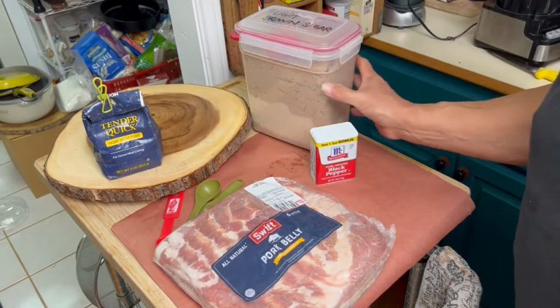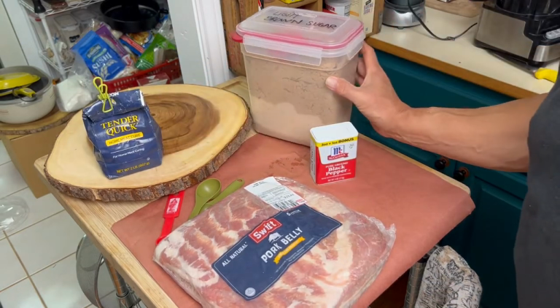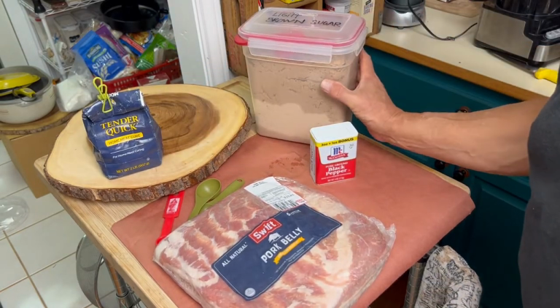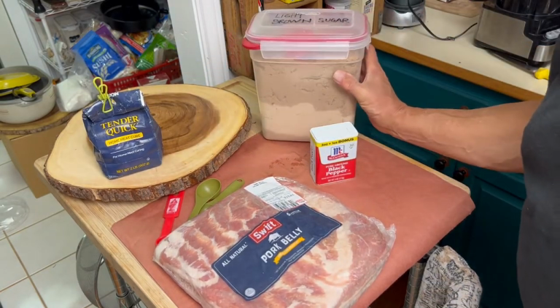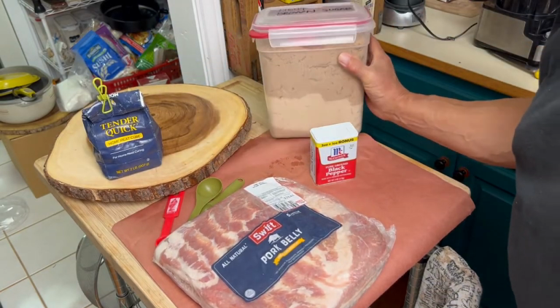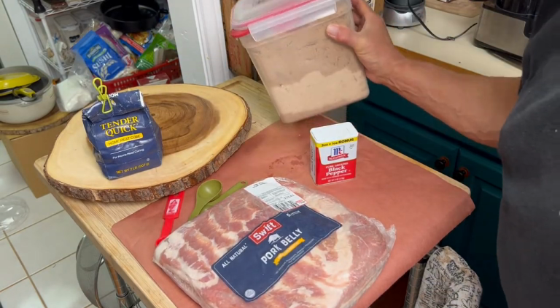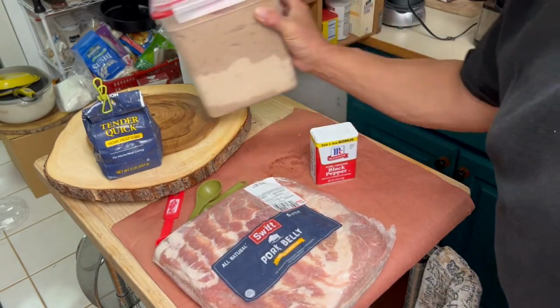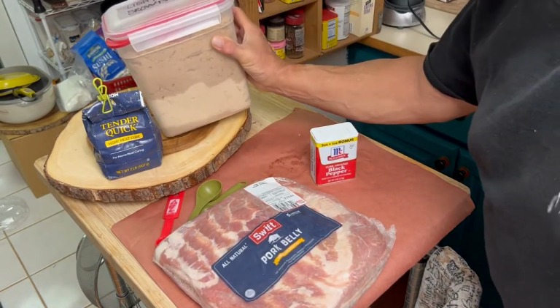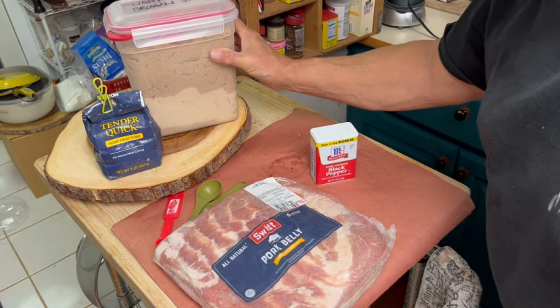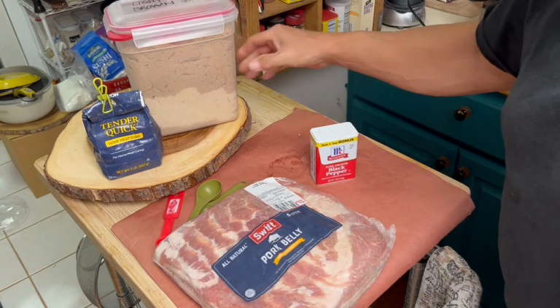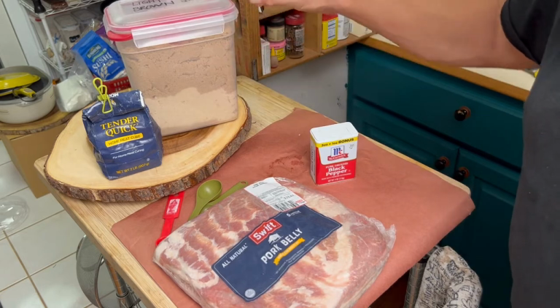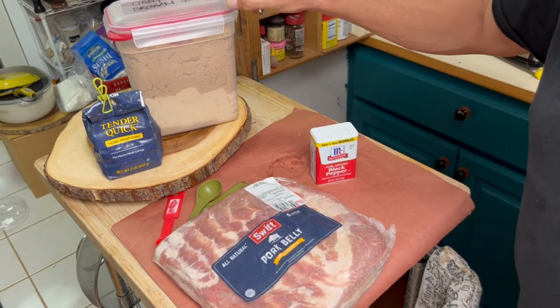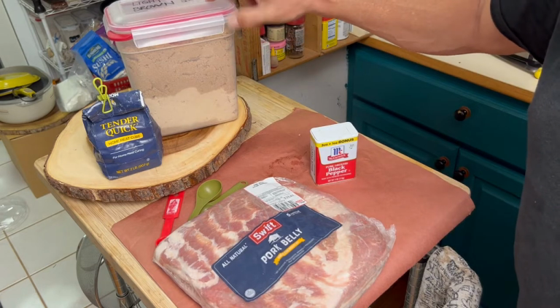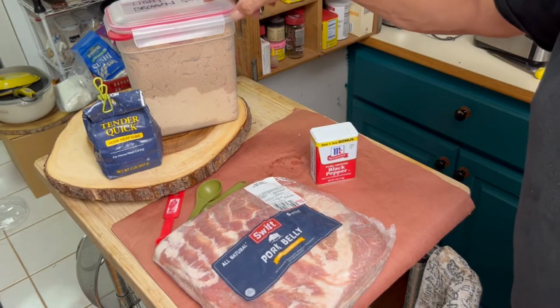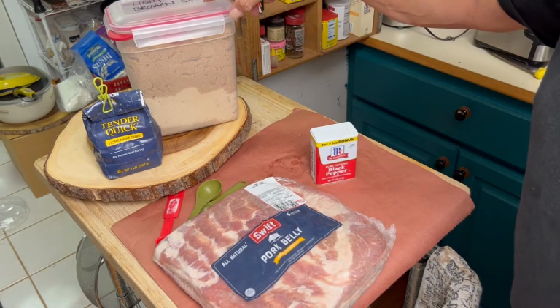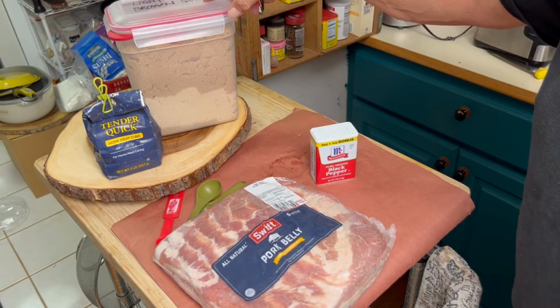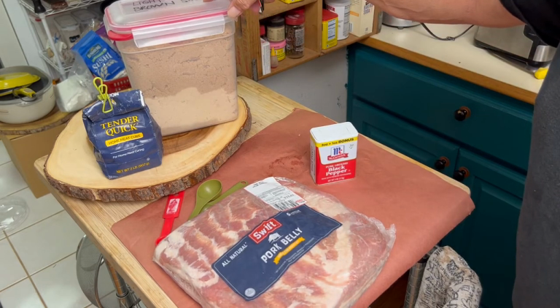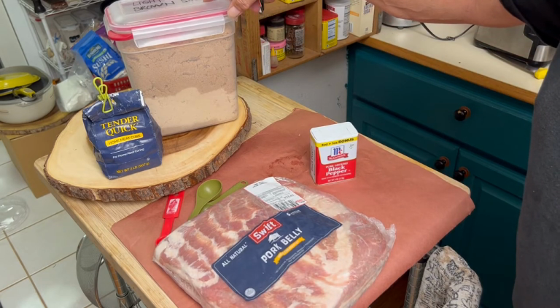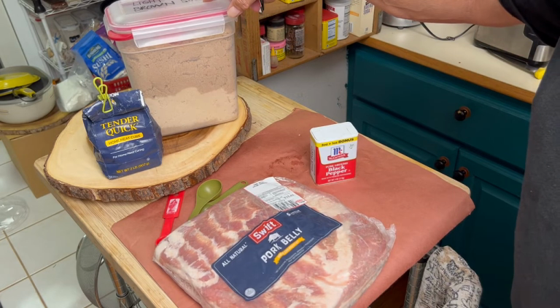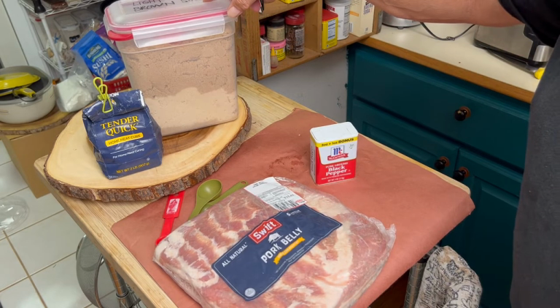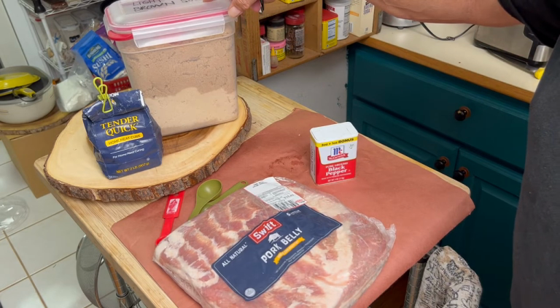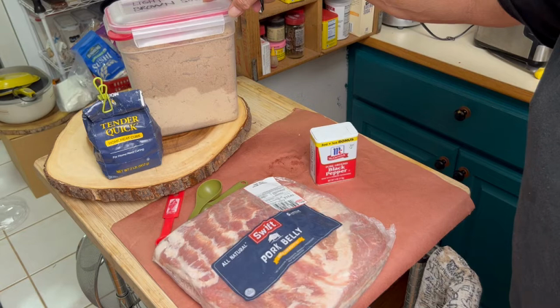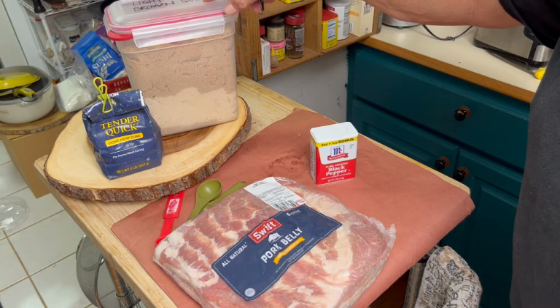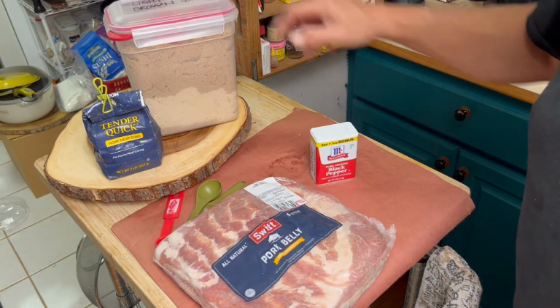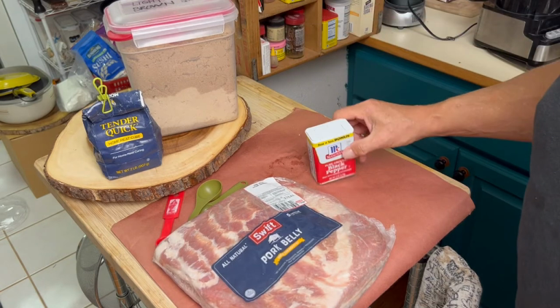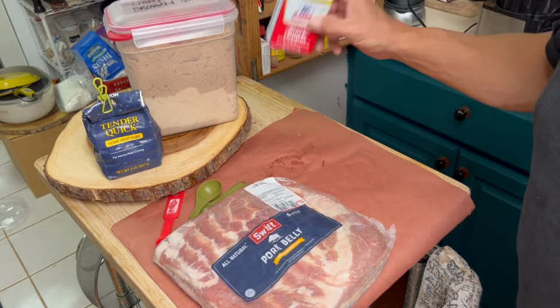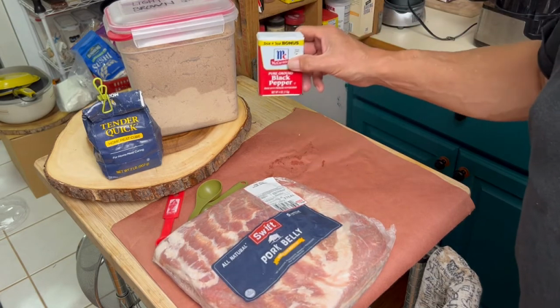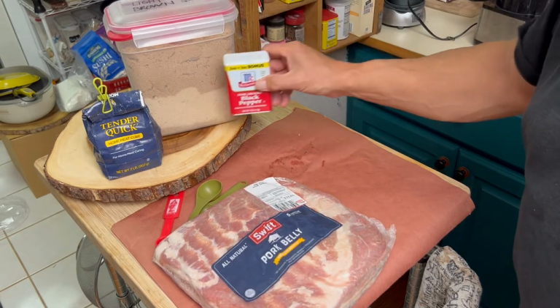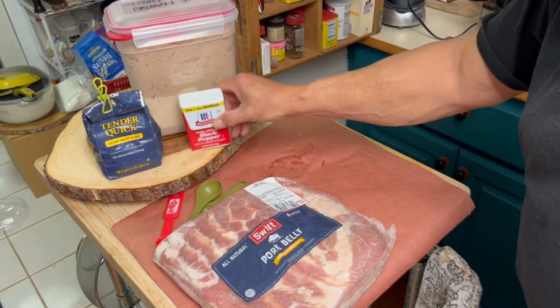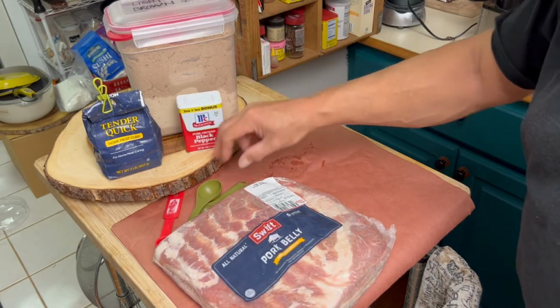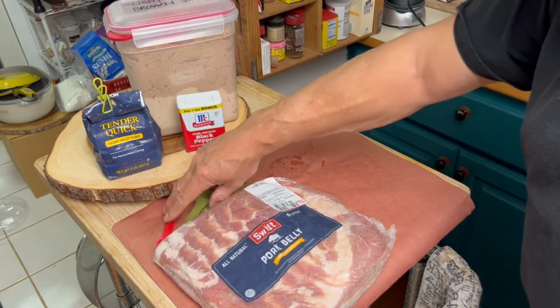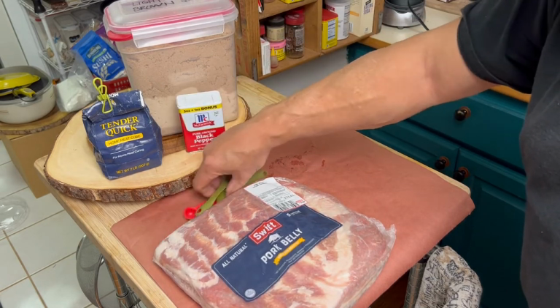And then we're going to use some brown sugar — about a half a cup of brown sugar and about a tablespoon of black pepper.